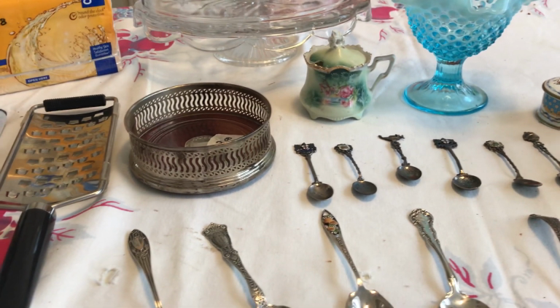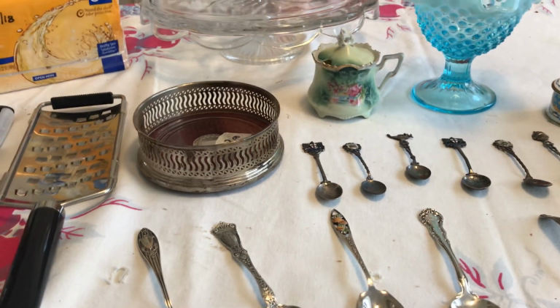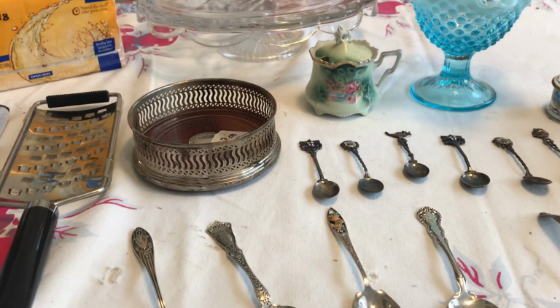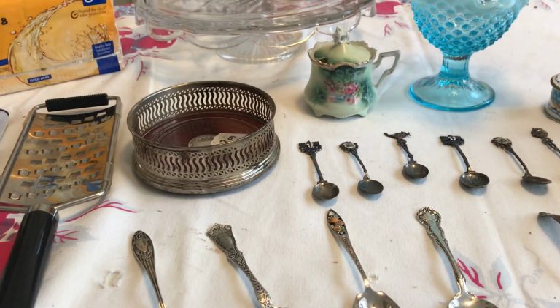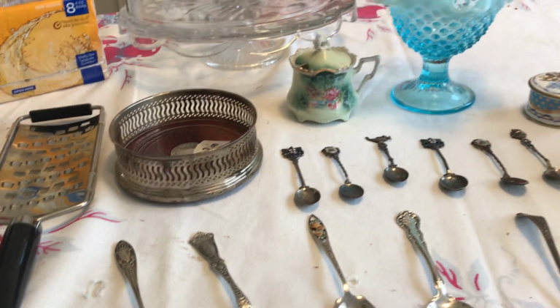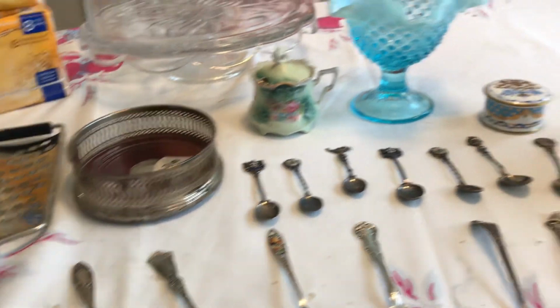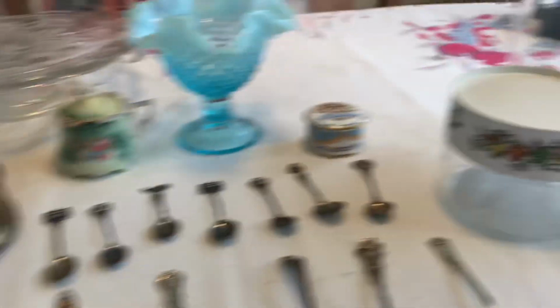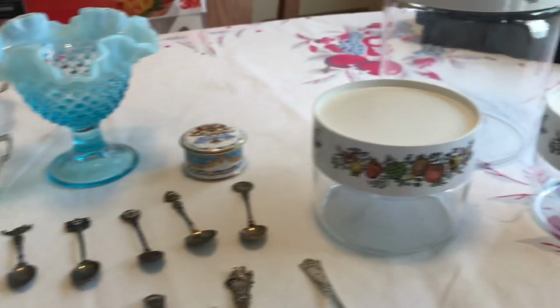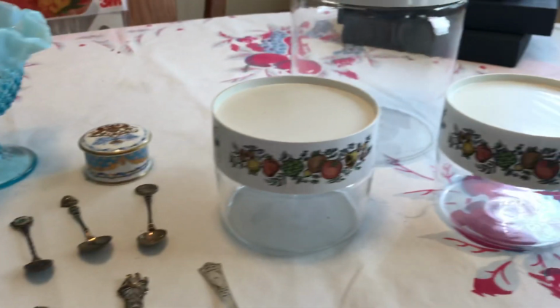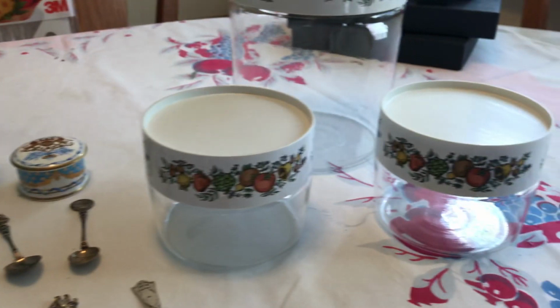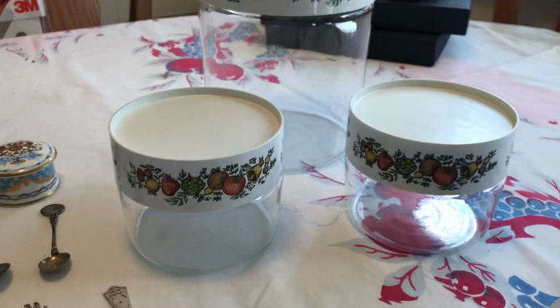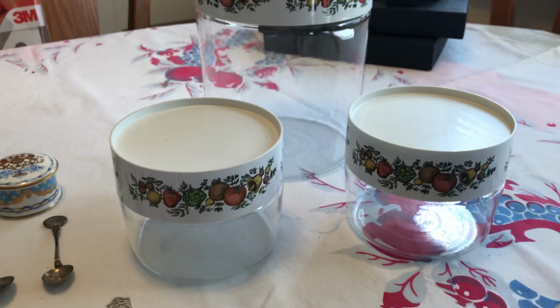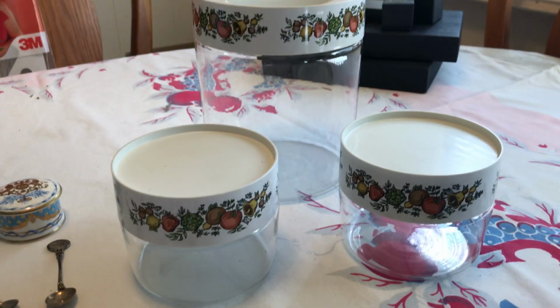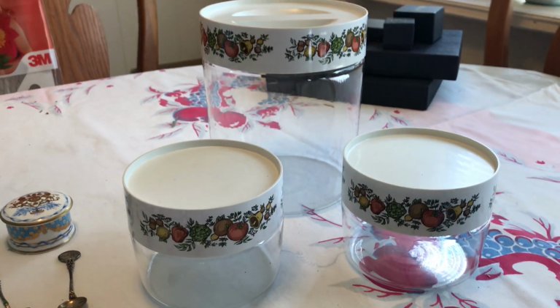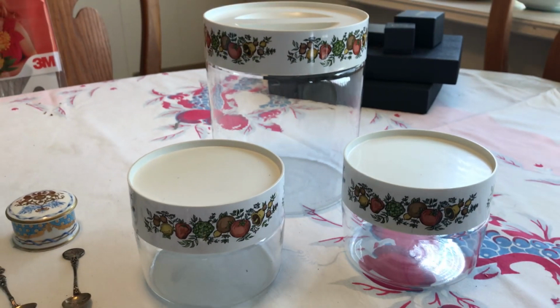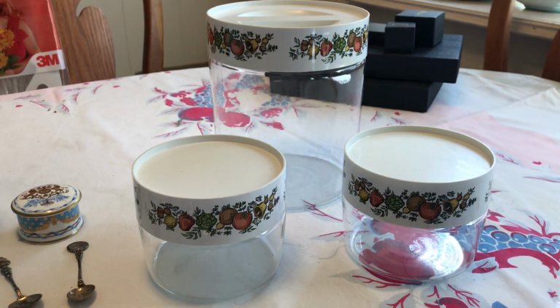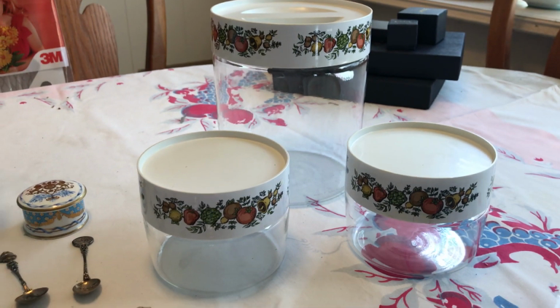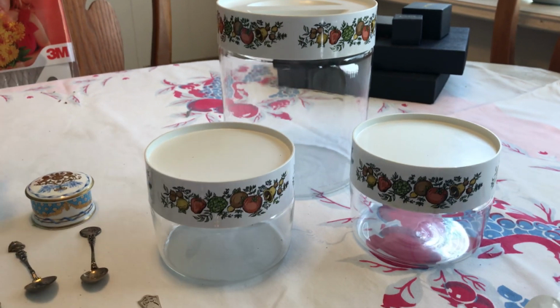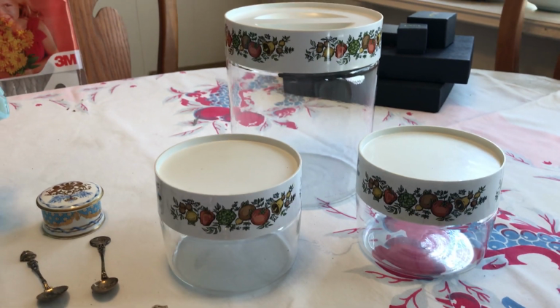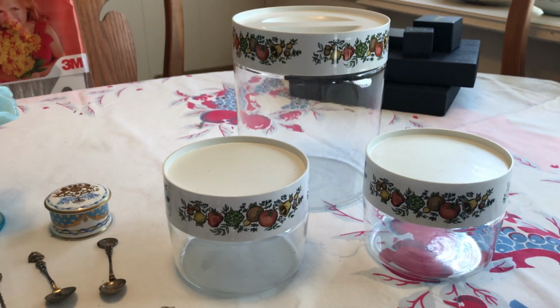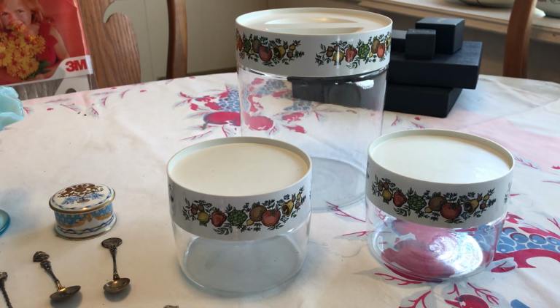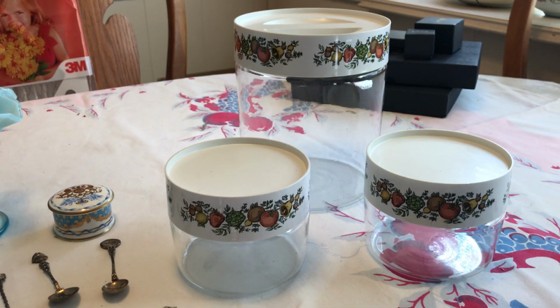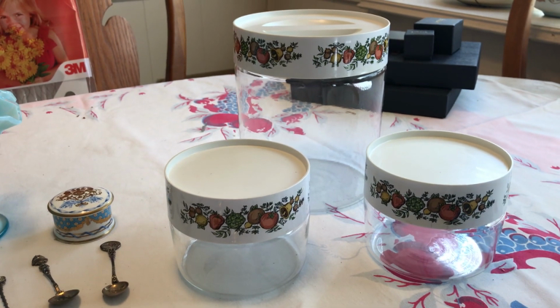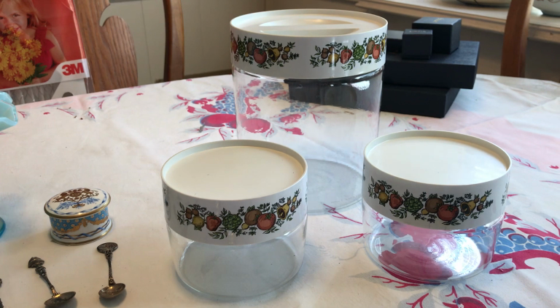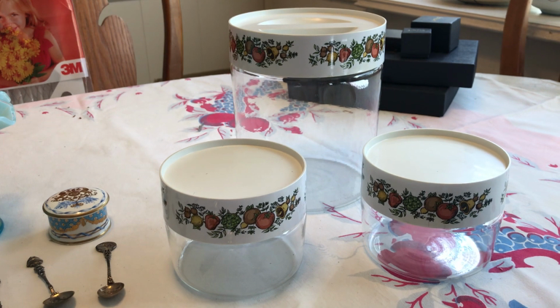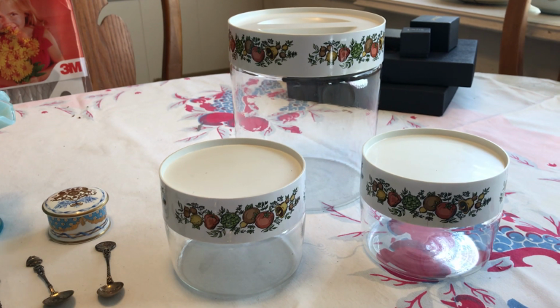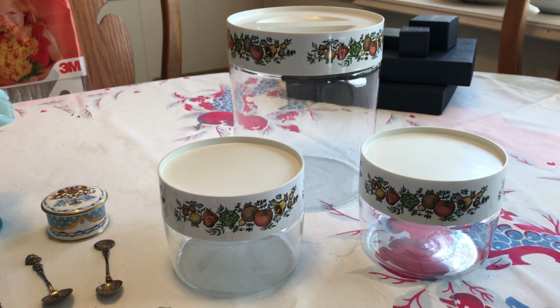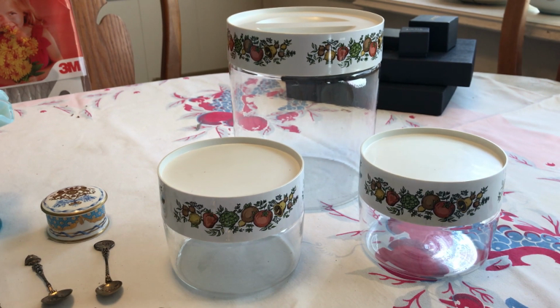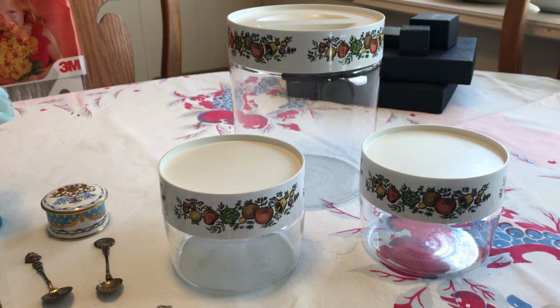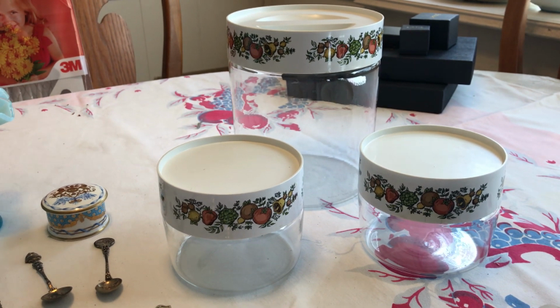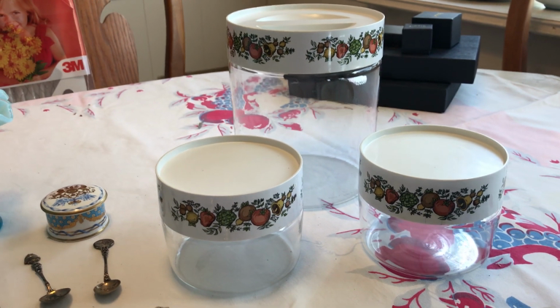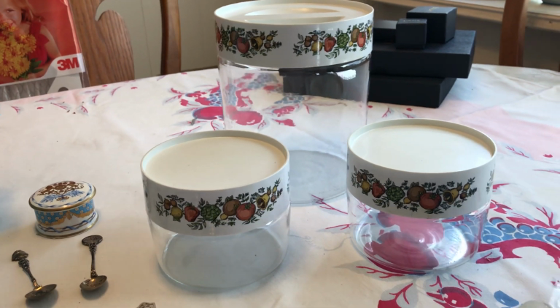That was all I got at that garage sale. My friend found some Department 56 Easter items that she's going to sell, so that's neat.